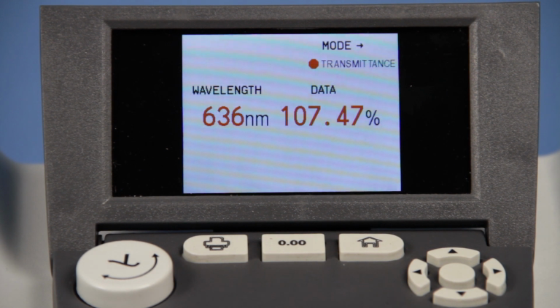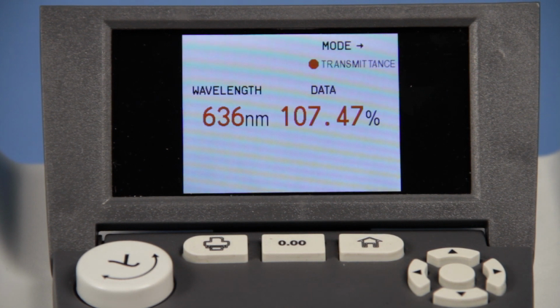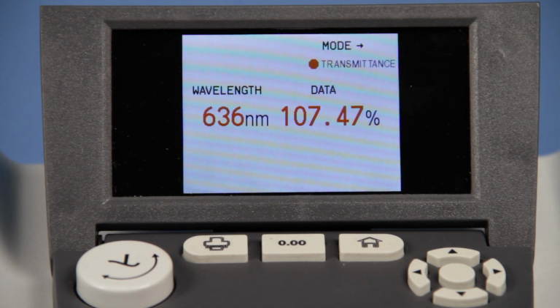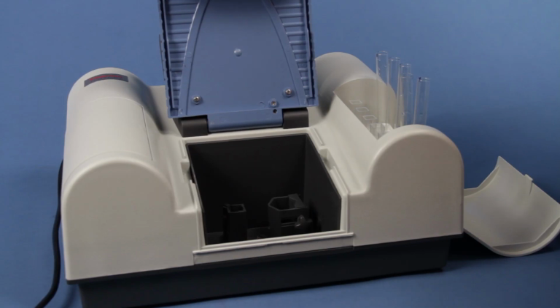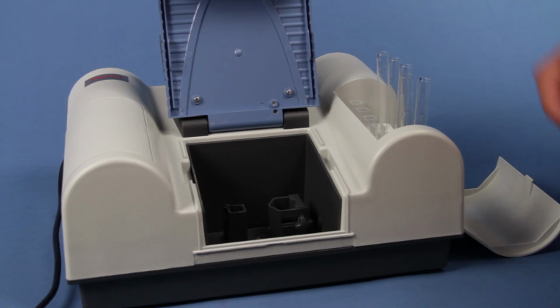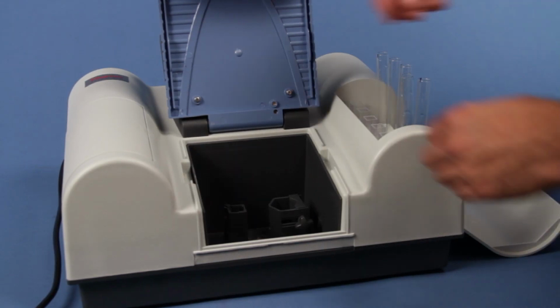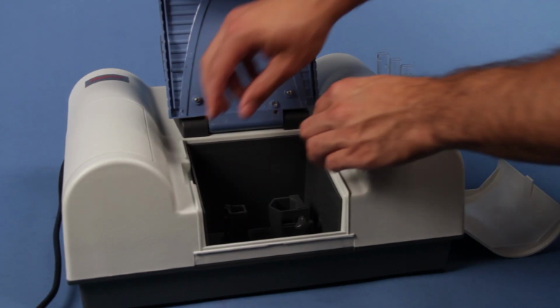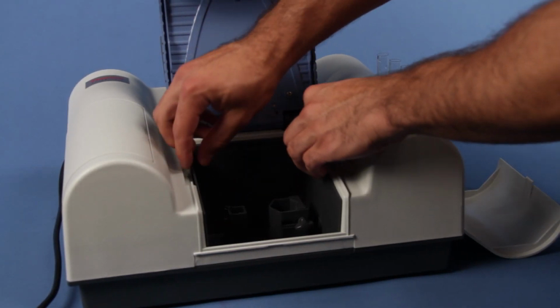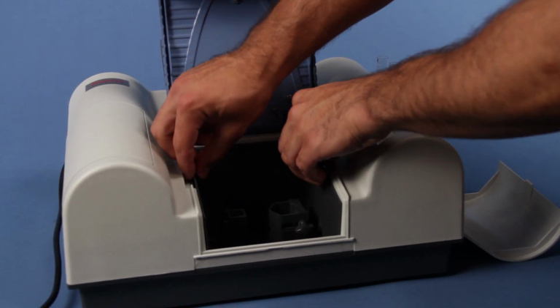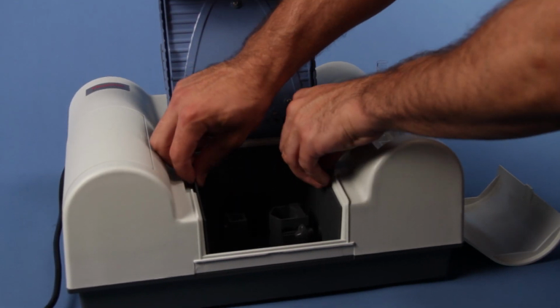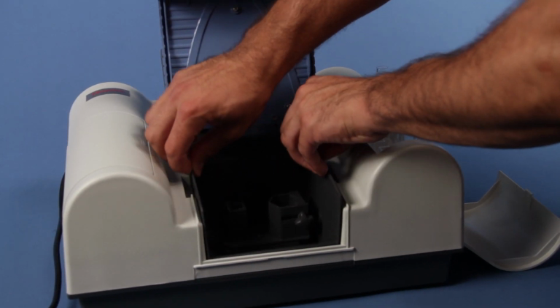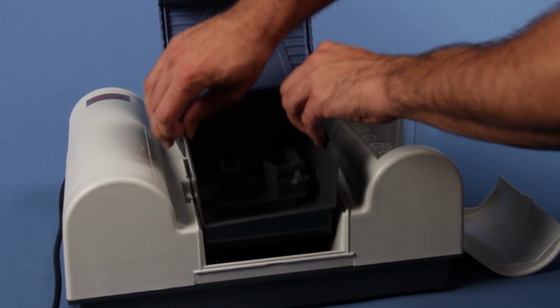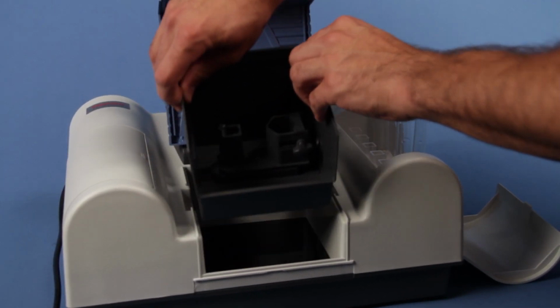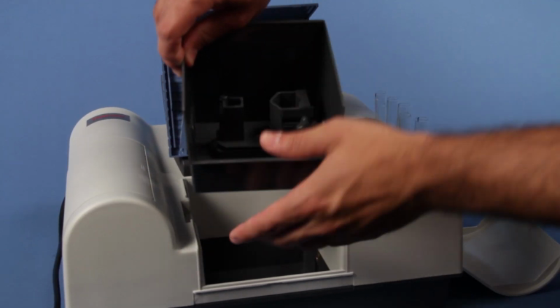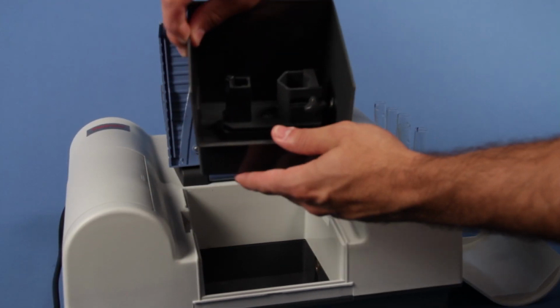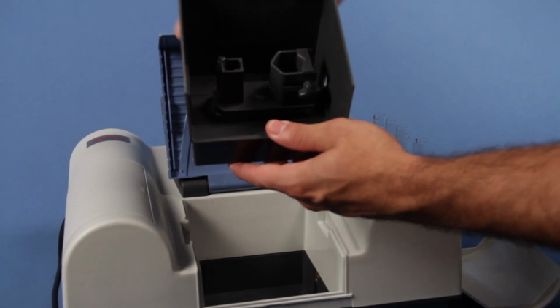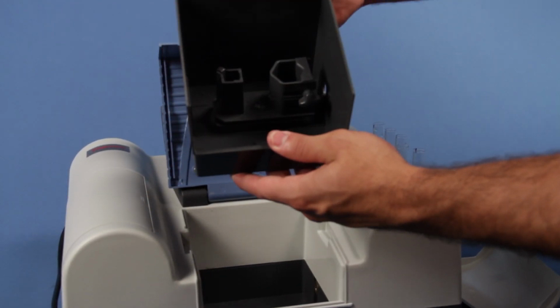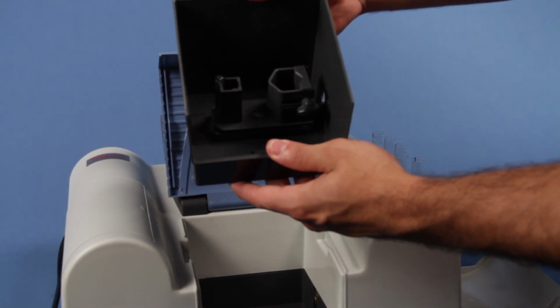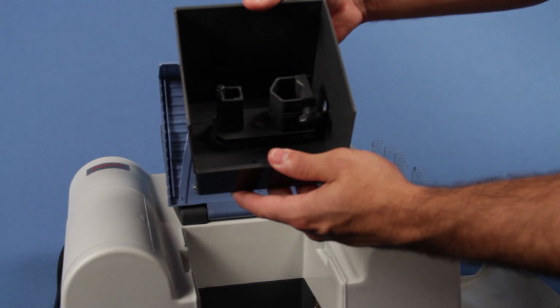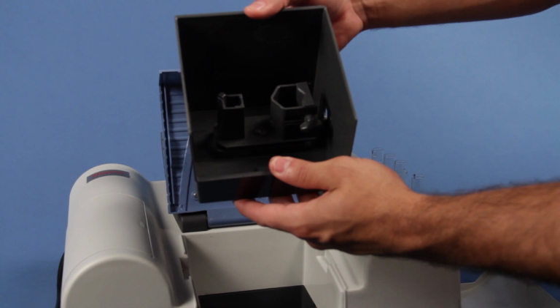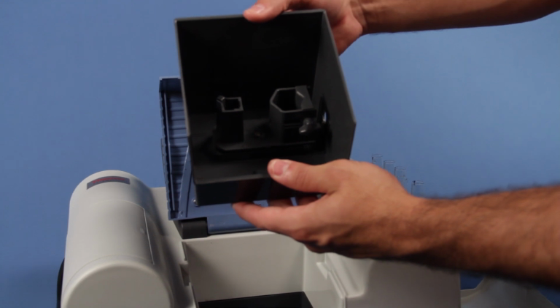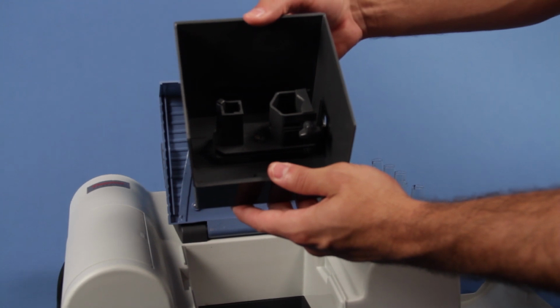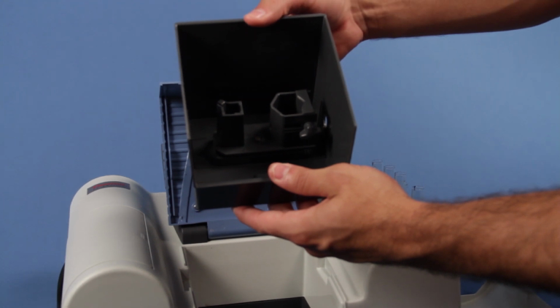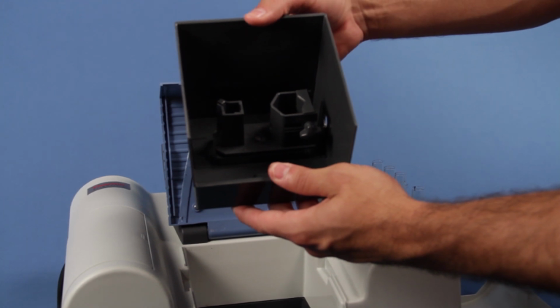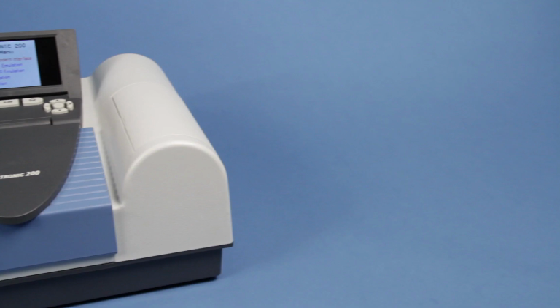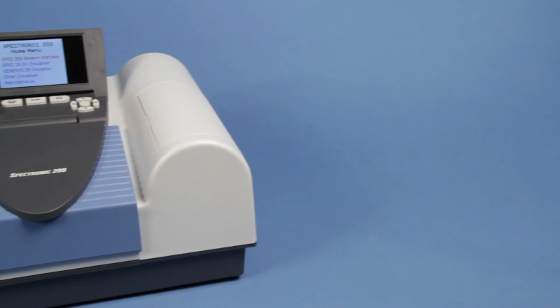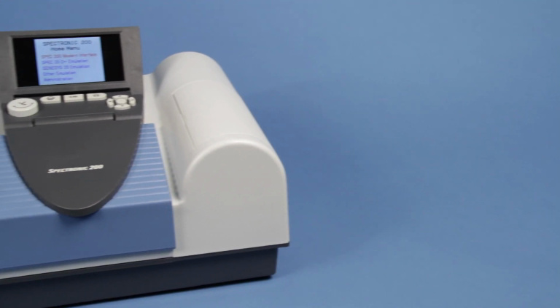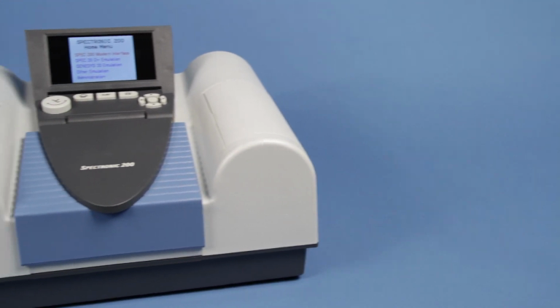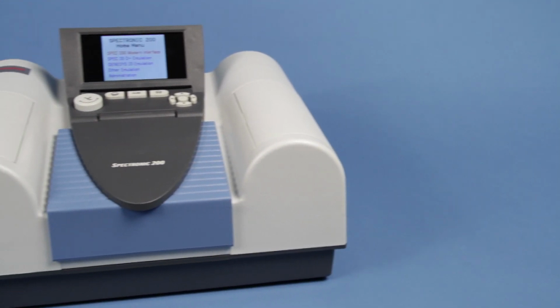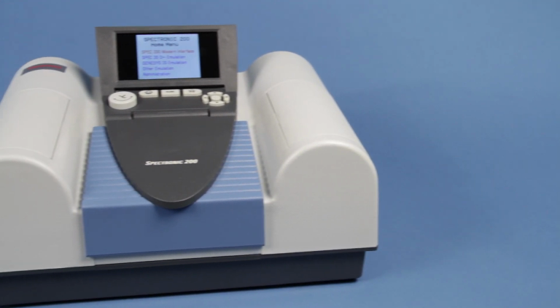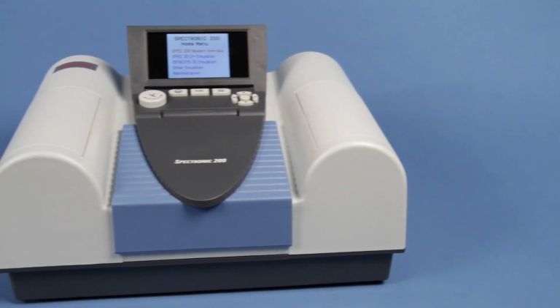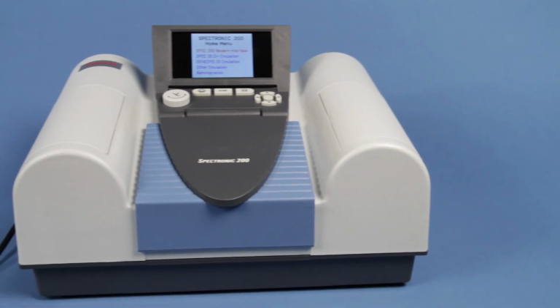By emulating older models, teachers and students that have procedures based on previous Spectronic spectrophotometers can still put those practices to use.